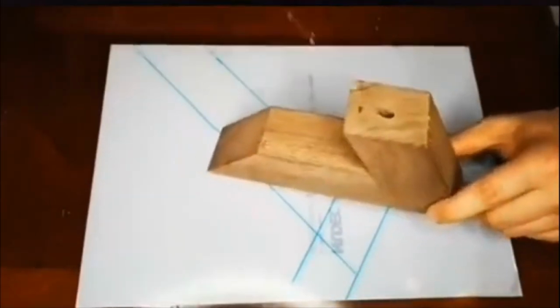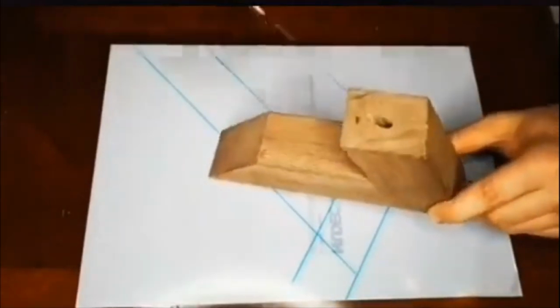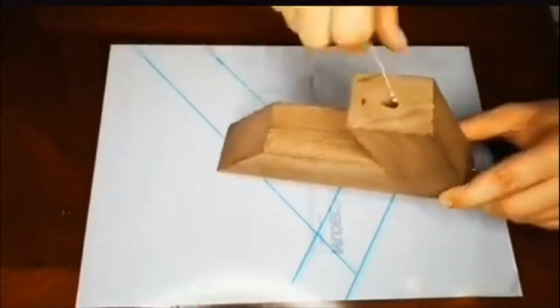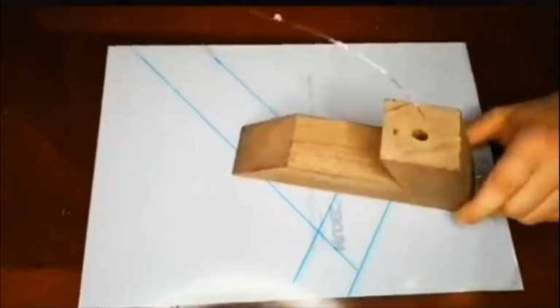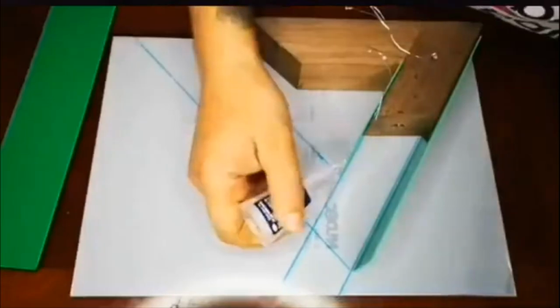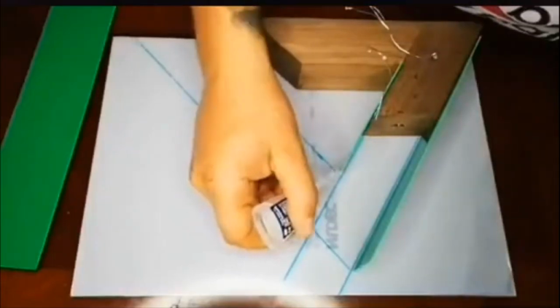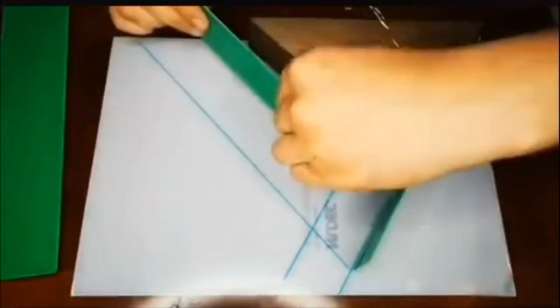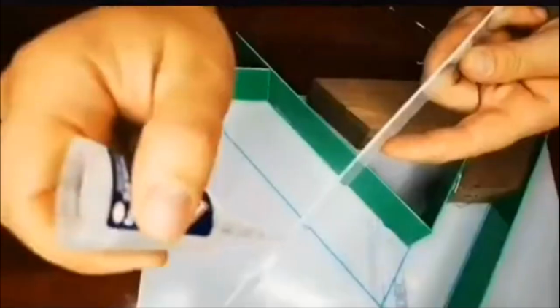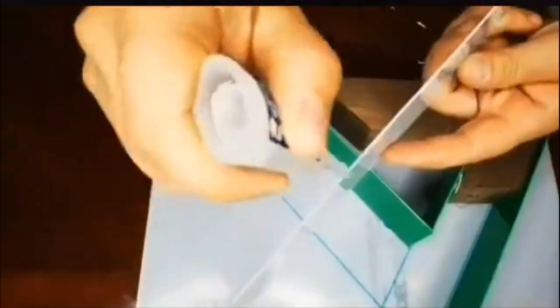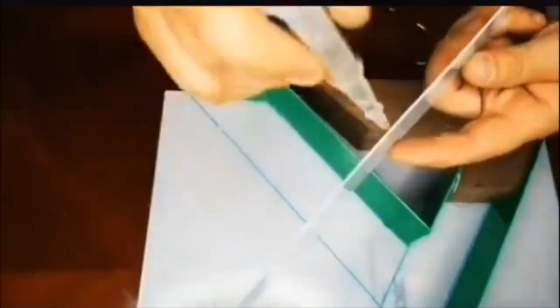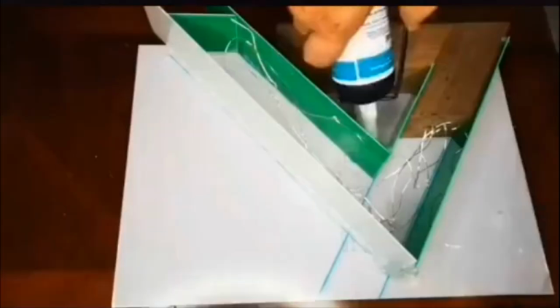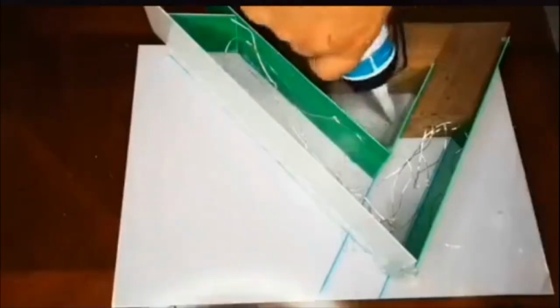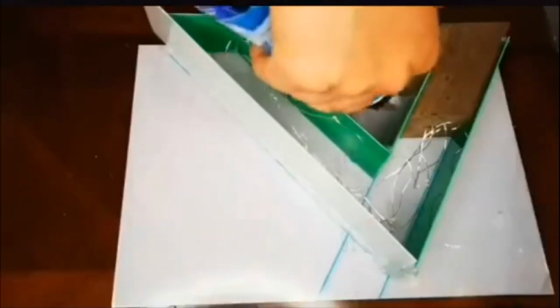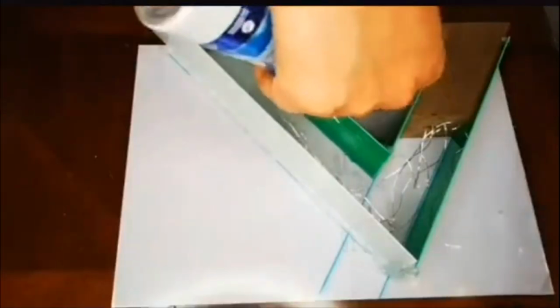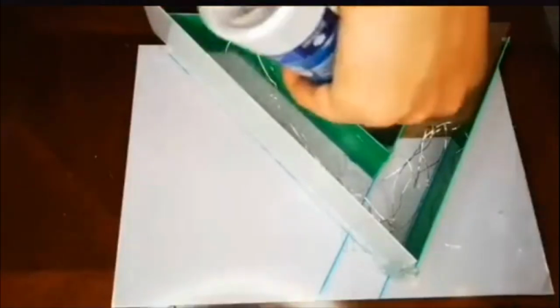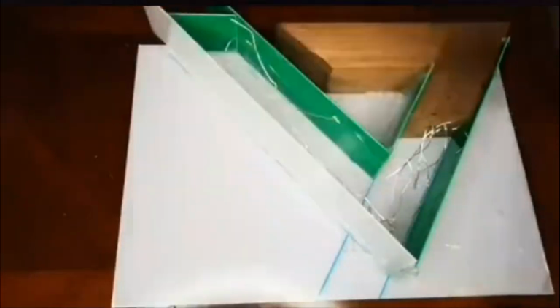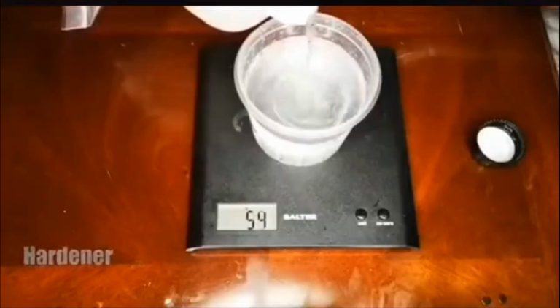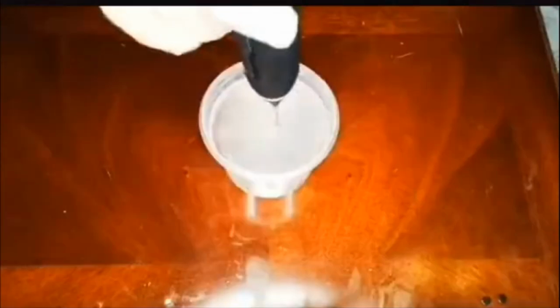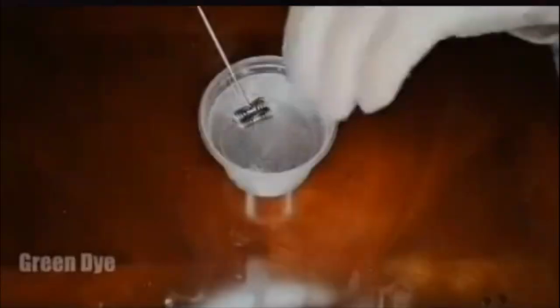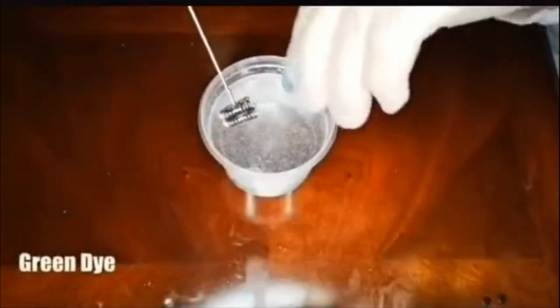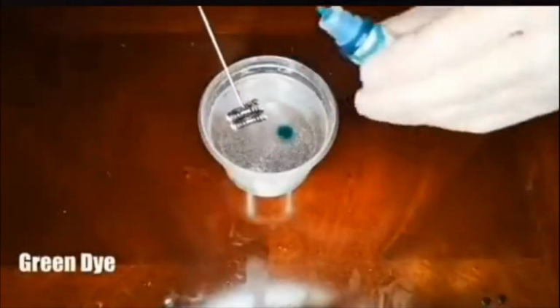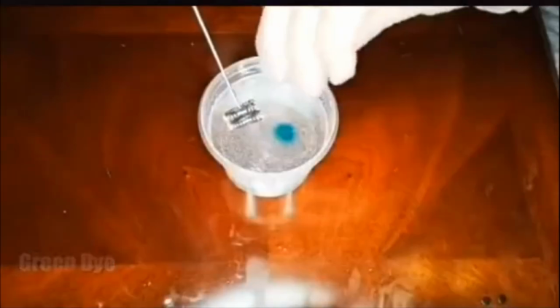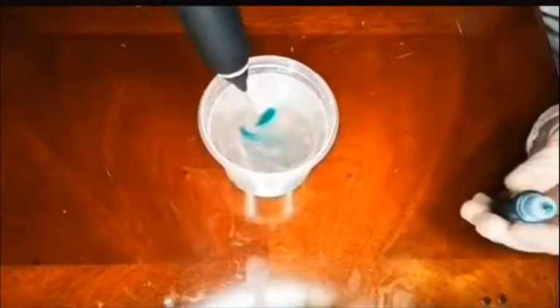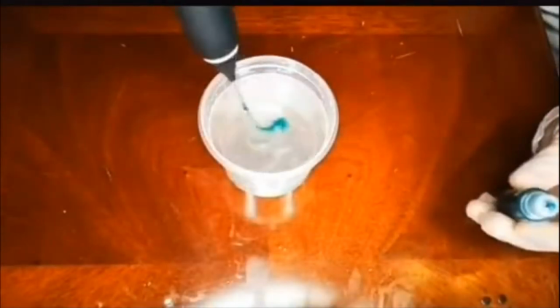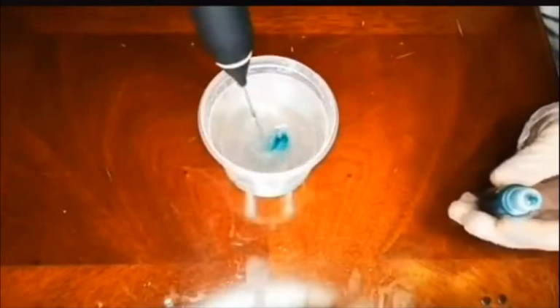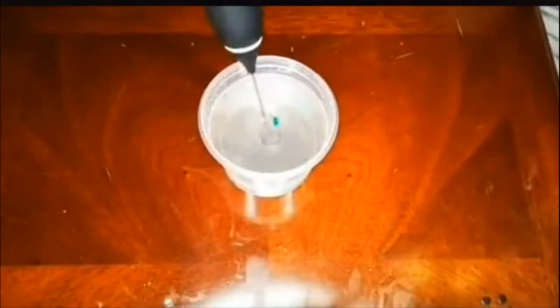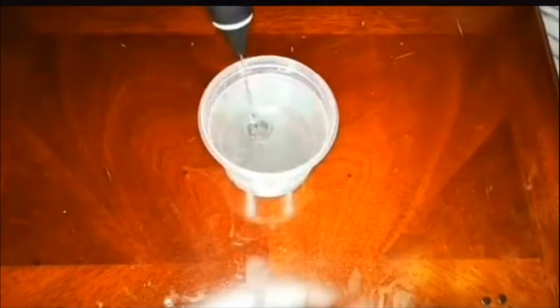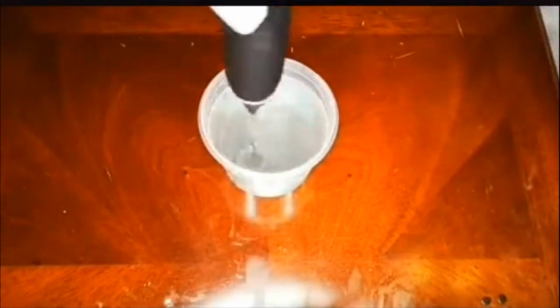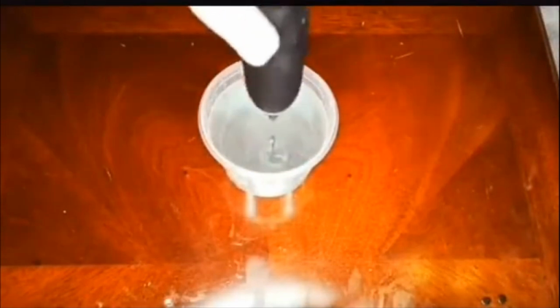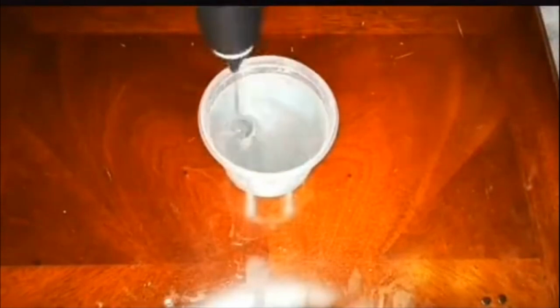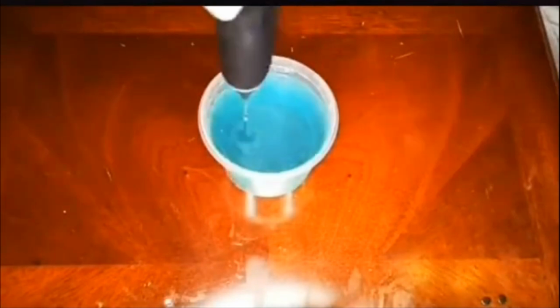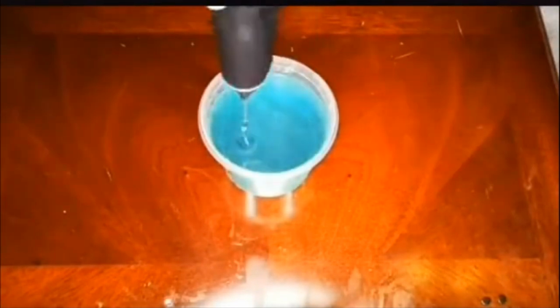Continuing with lamps in the form of a triangle. At first glance the lamp is not difficult to manufacture, but in order to make it, it was necessary to accurately fit all the details.